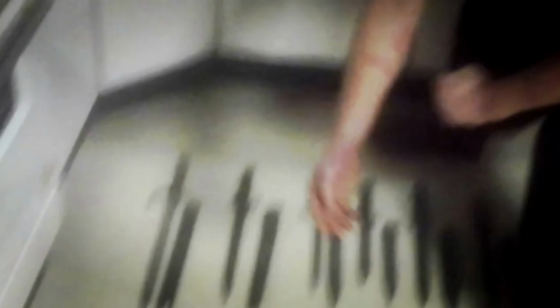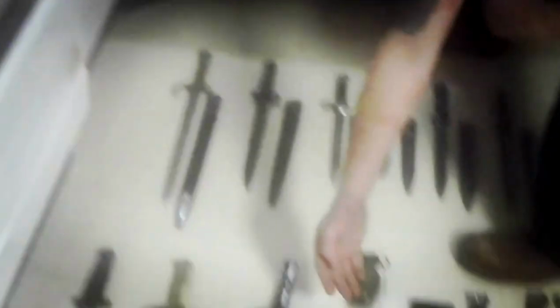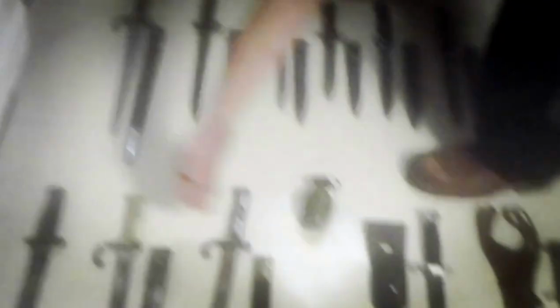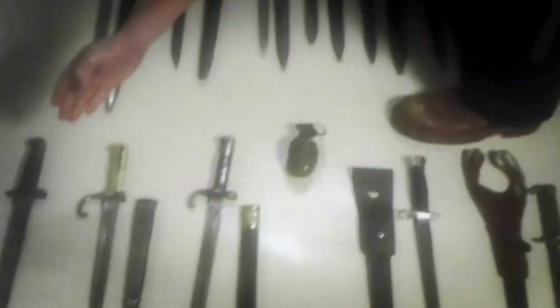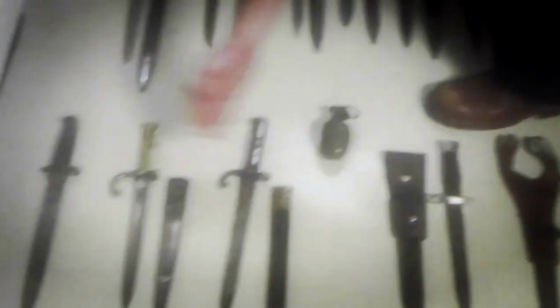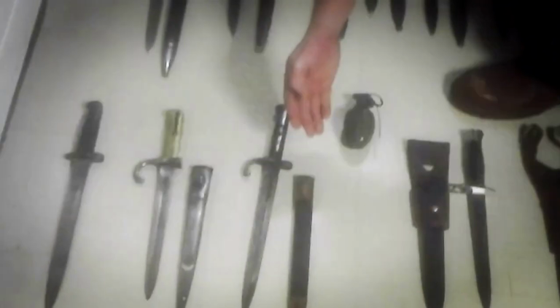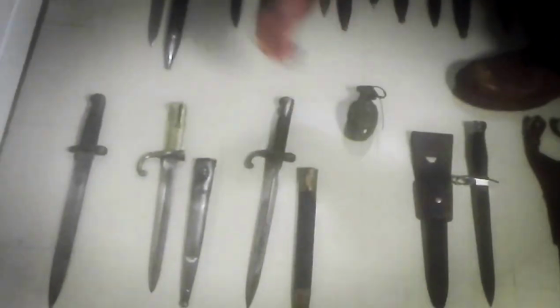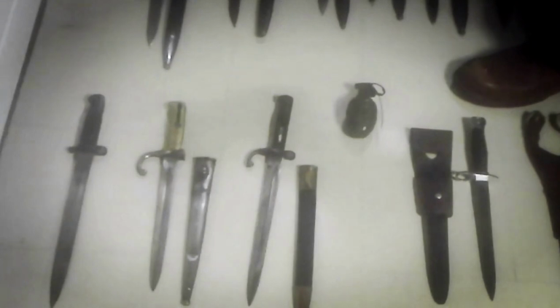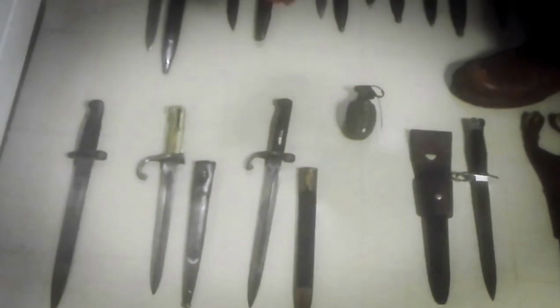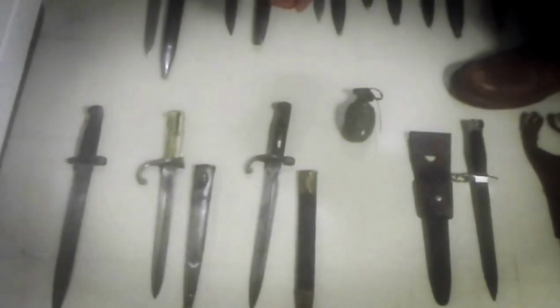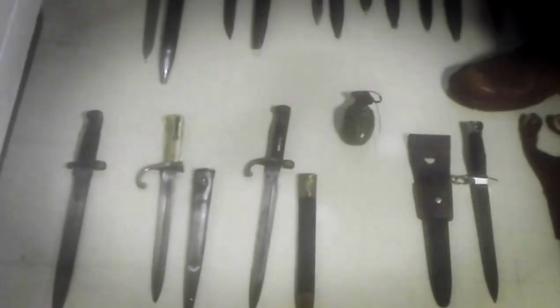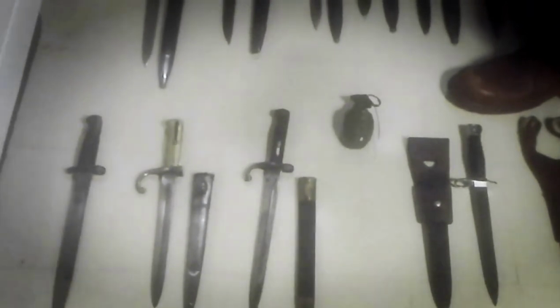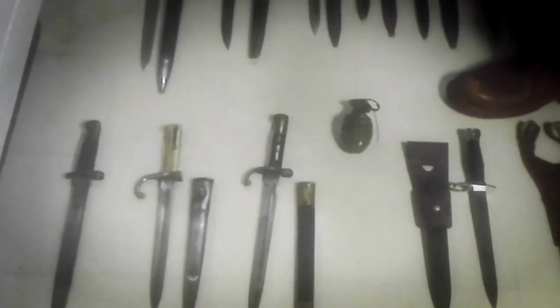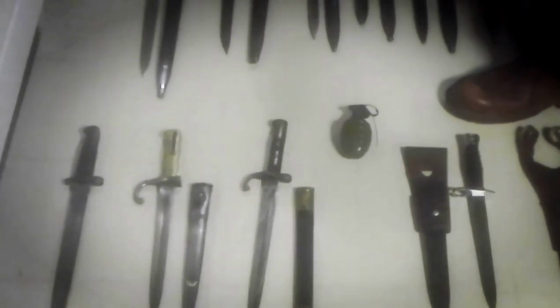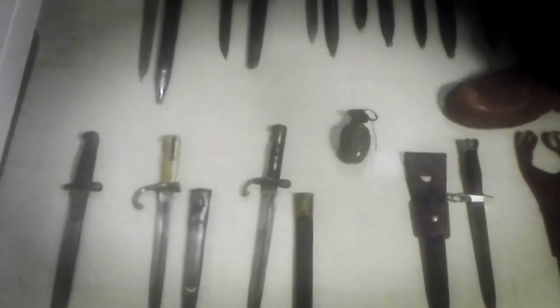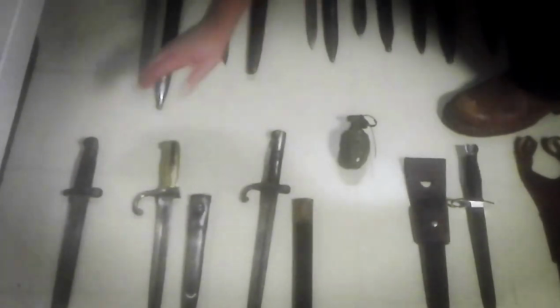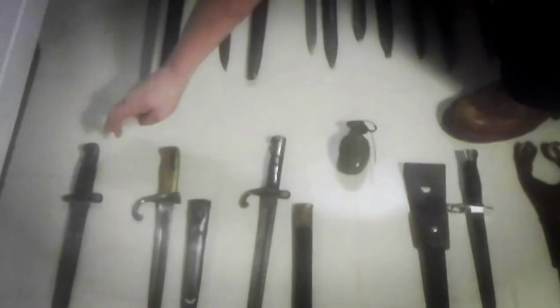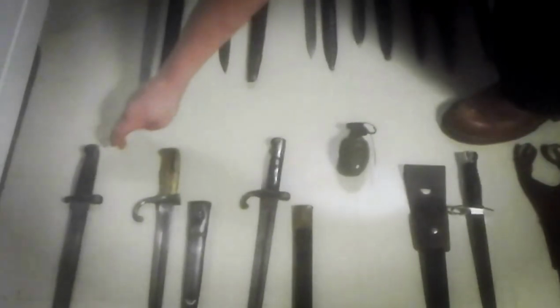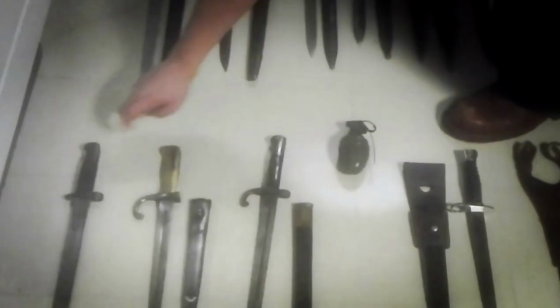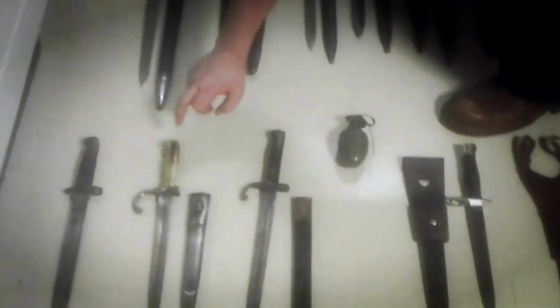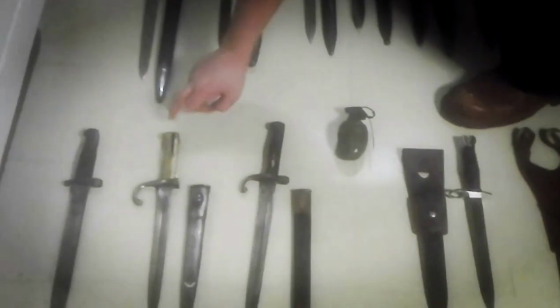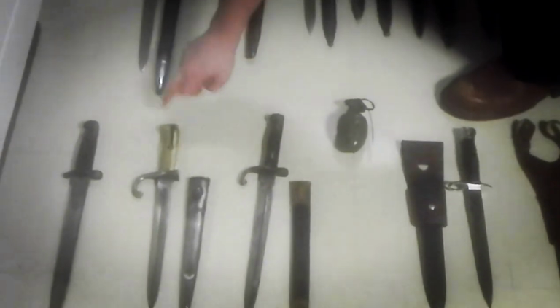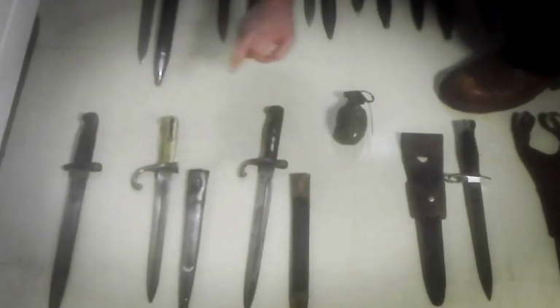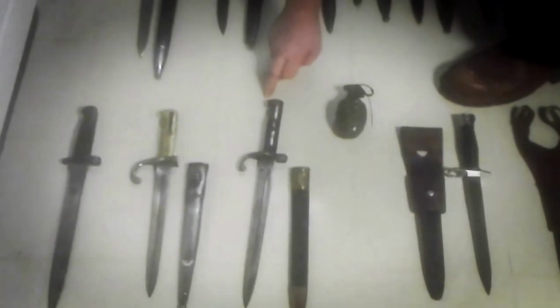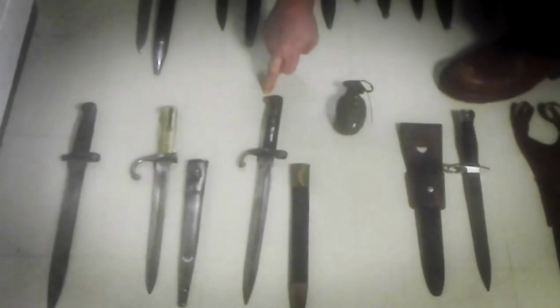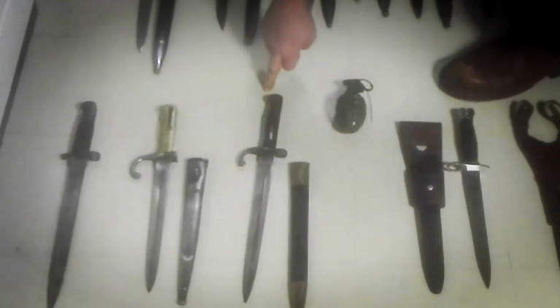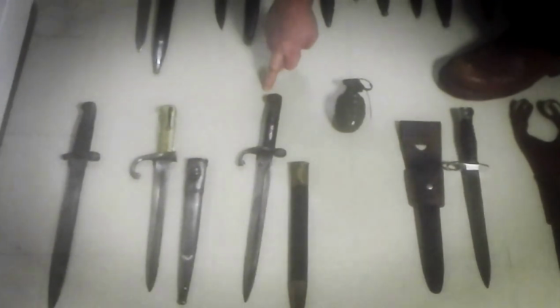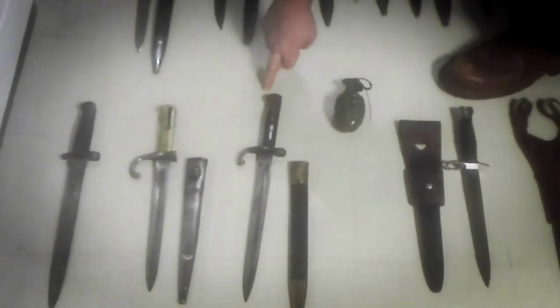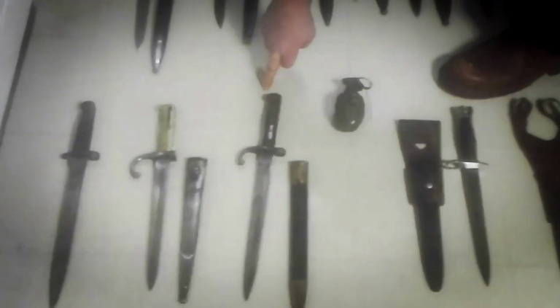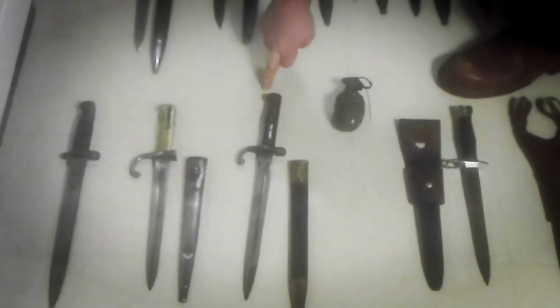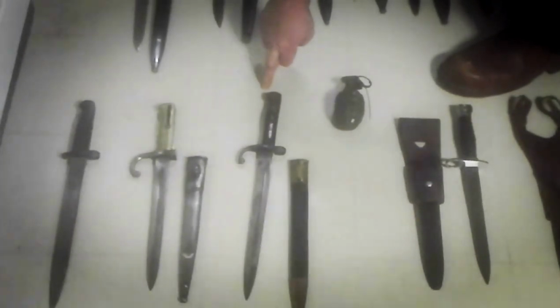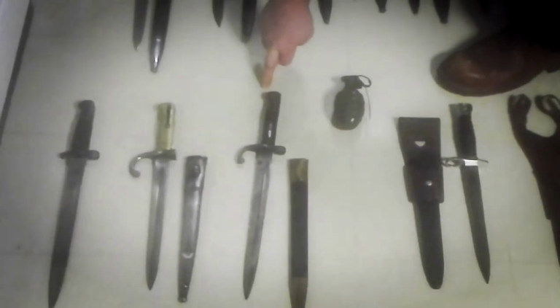These three babies here are World War I material — English, German, German. Quality material as usual.